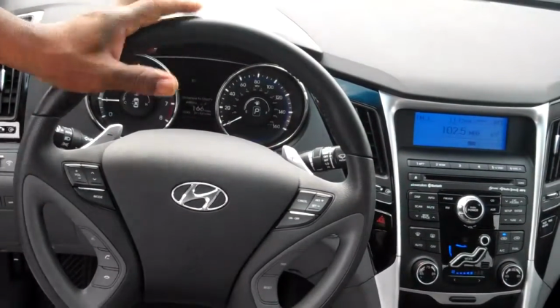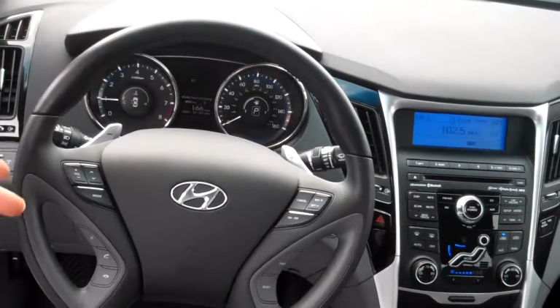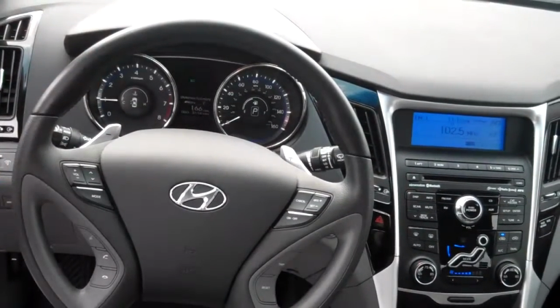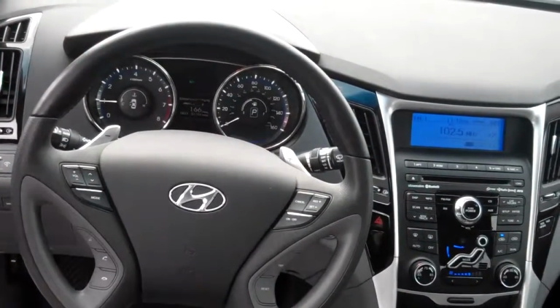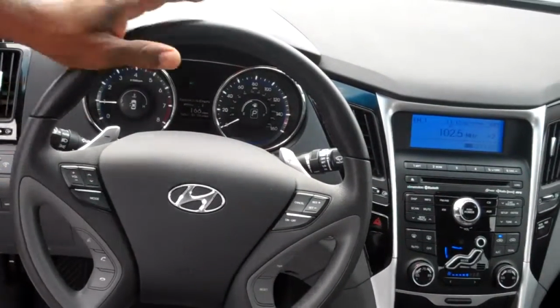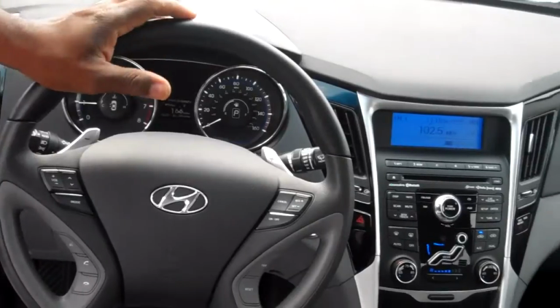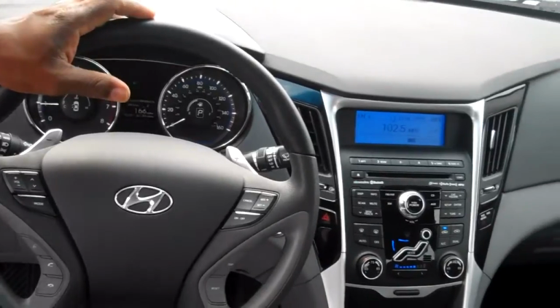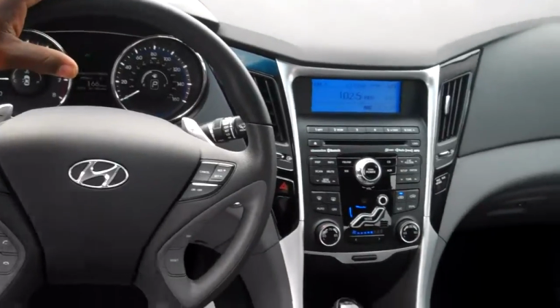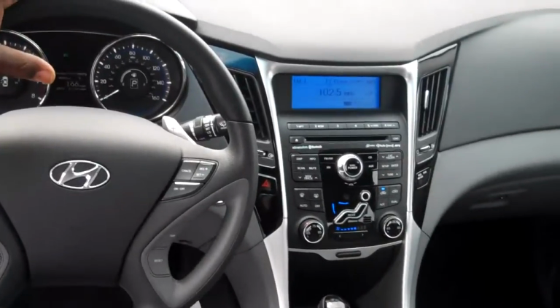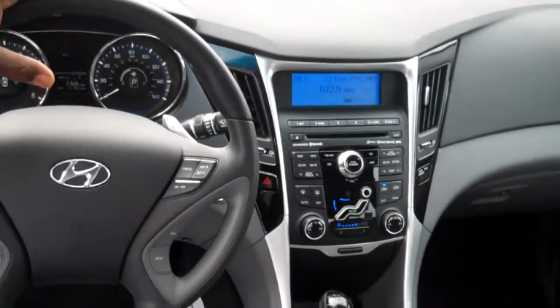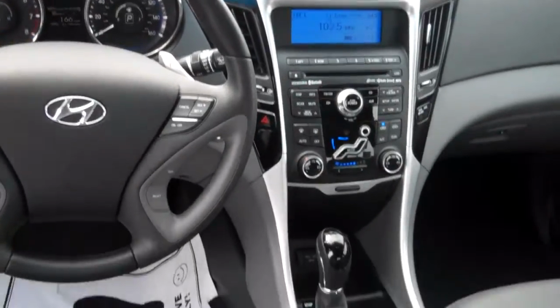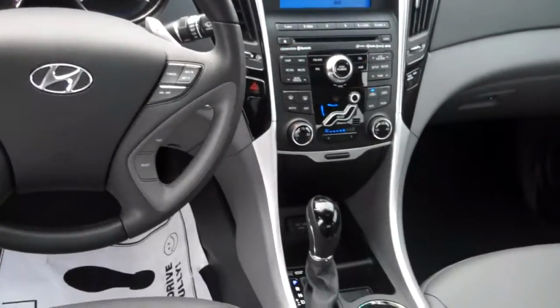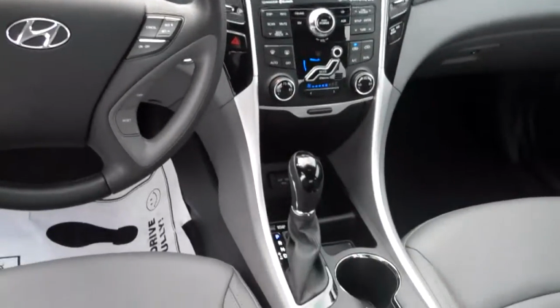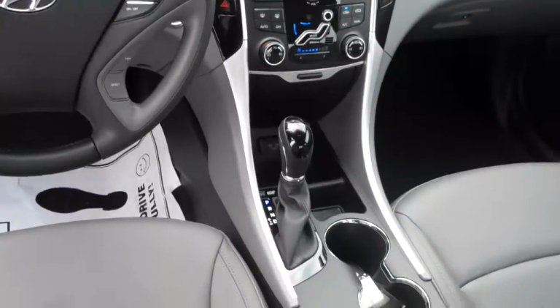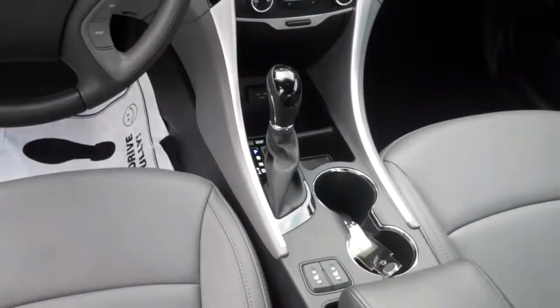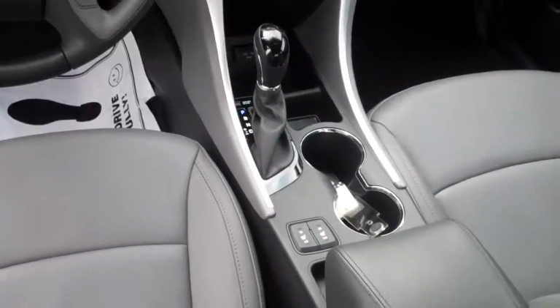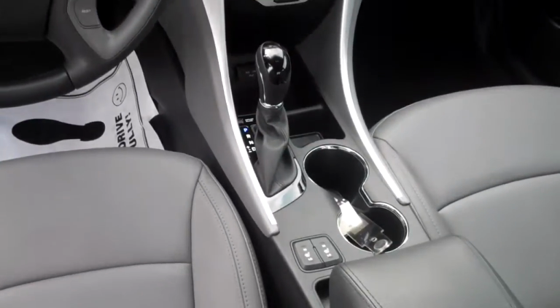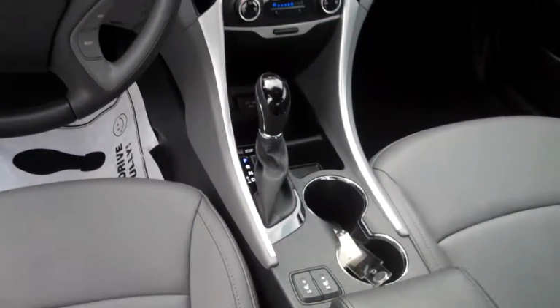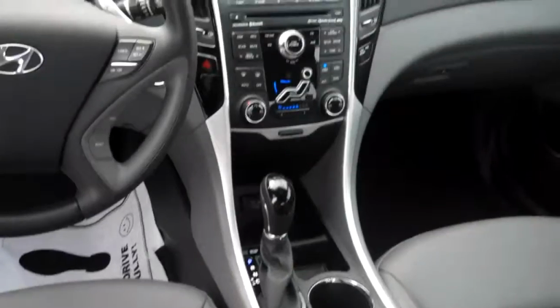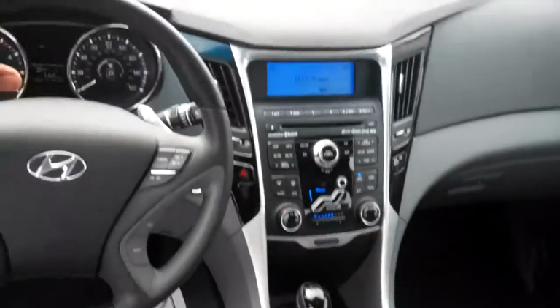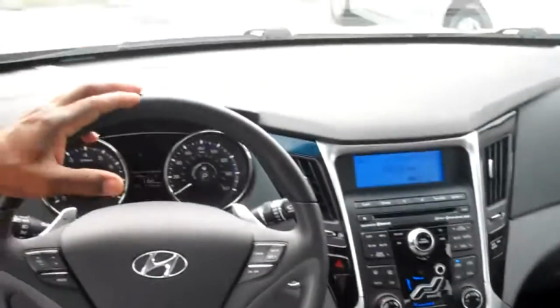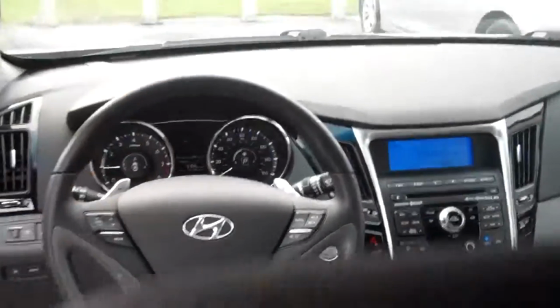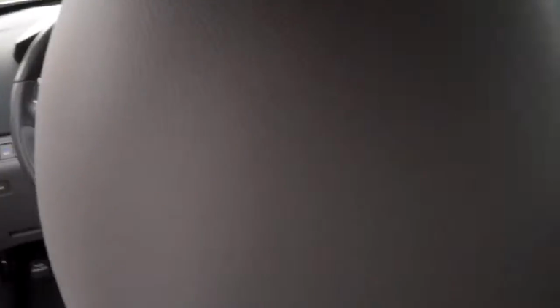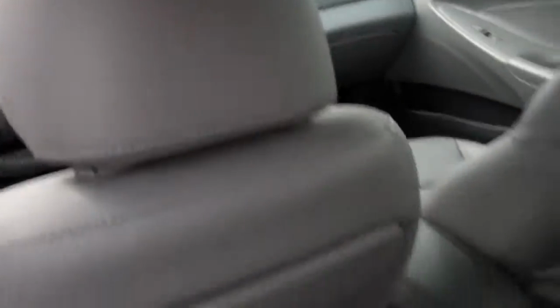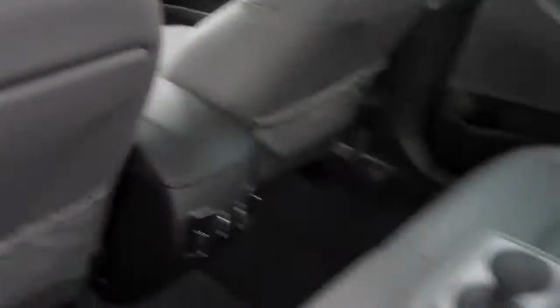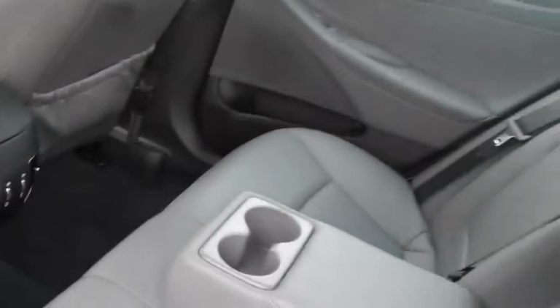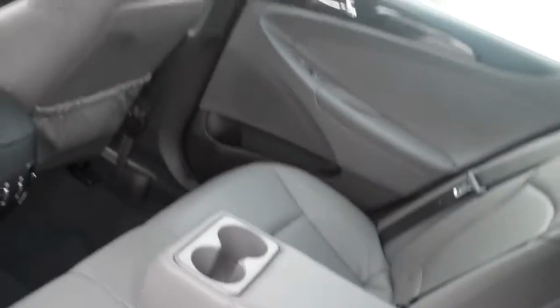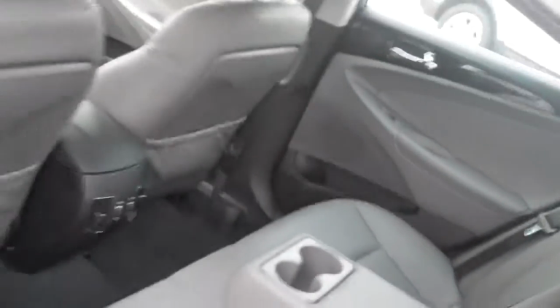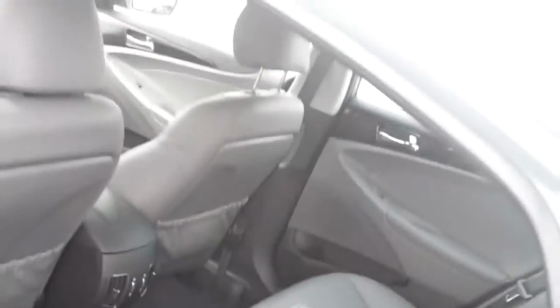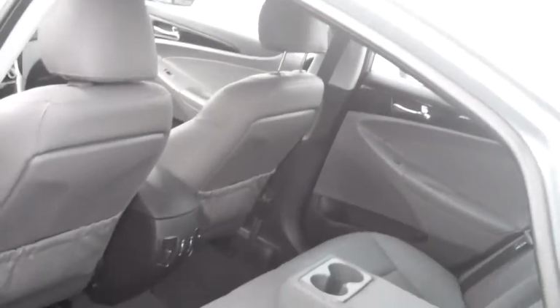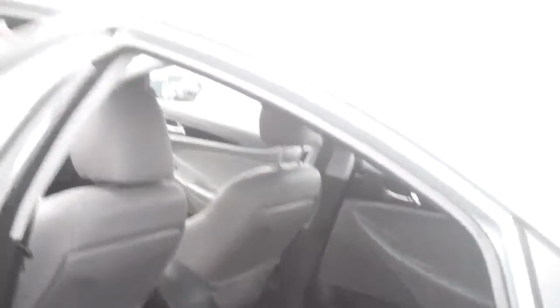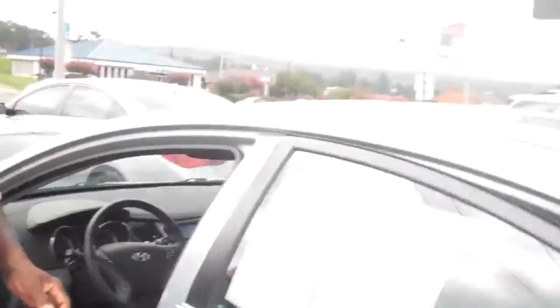You got AM, FM, and XM radio. You got dual air control. You got heated seats. You got iPod, USB, auxiliary port. Mr. Guy, this vehicle is absolutely outstanding and it's loaded.